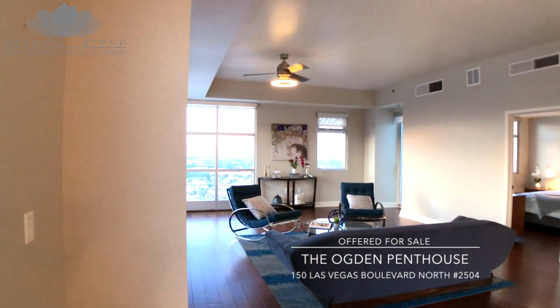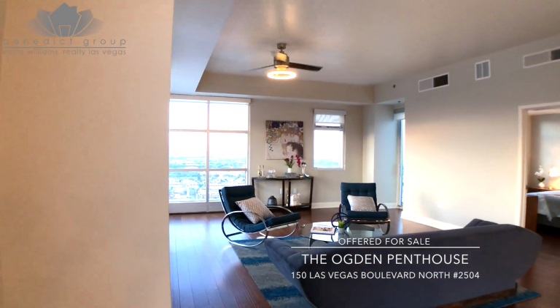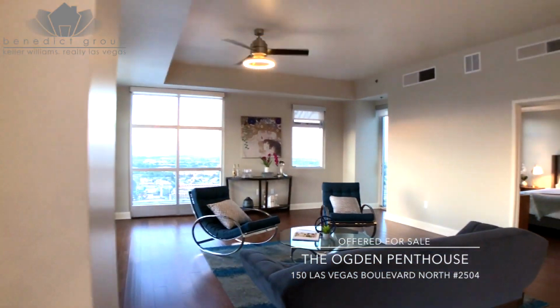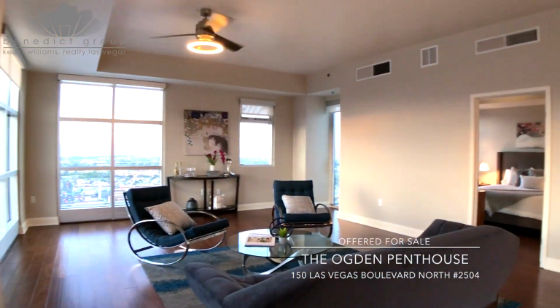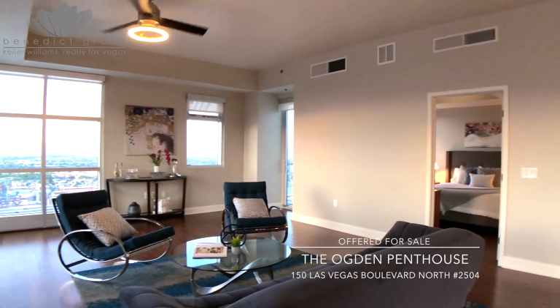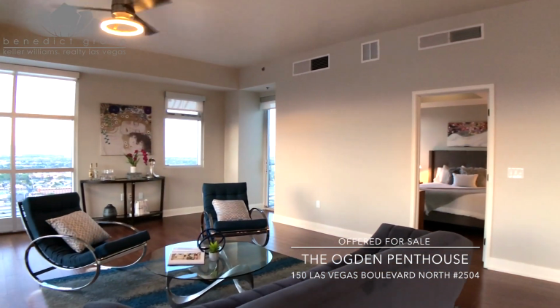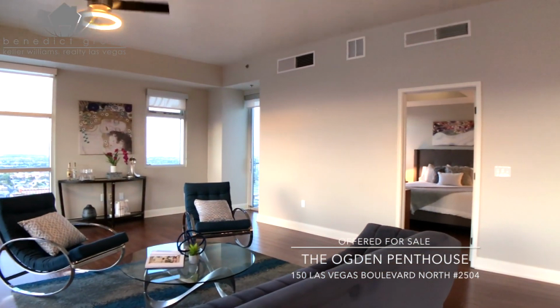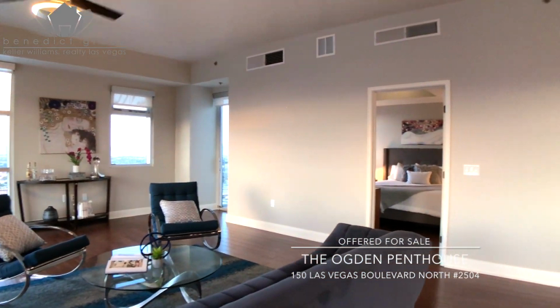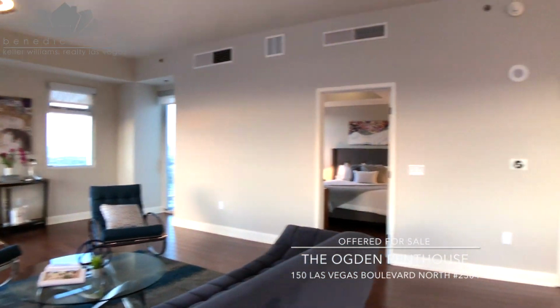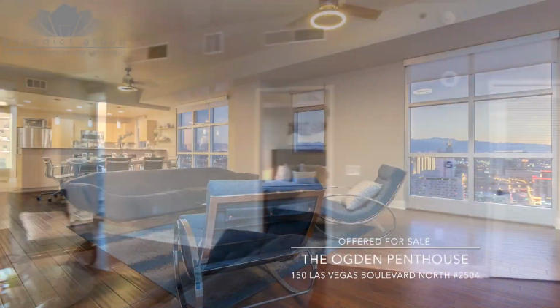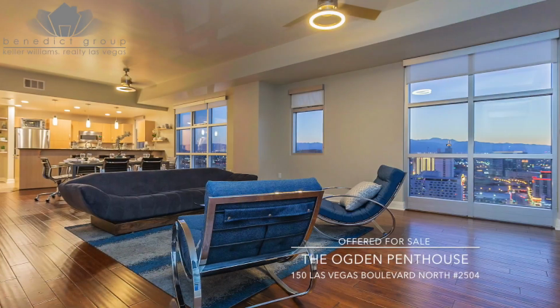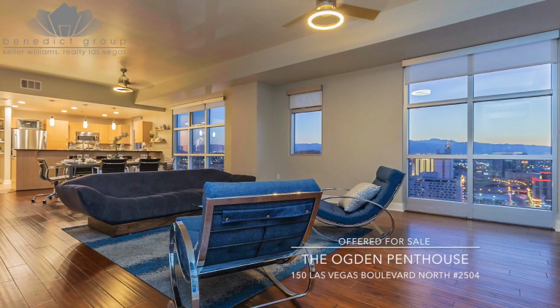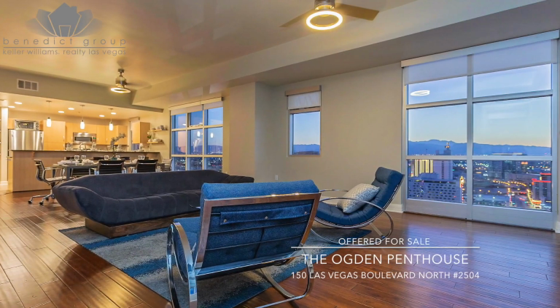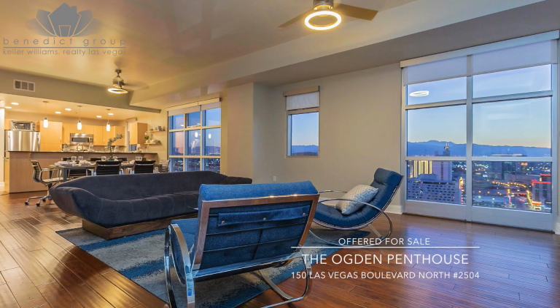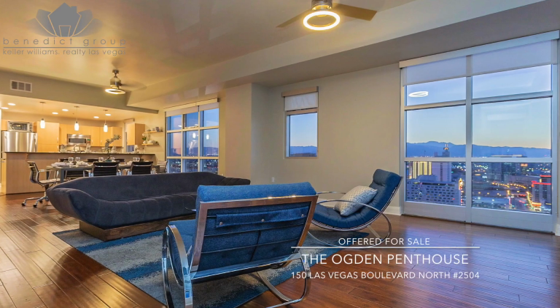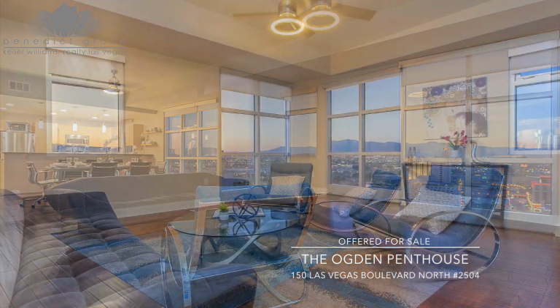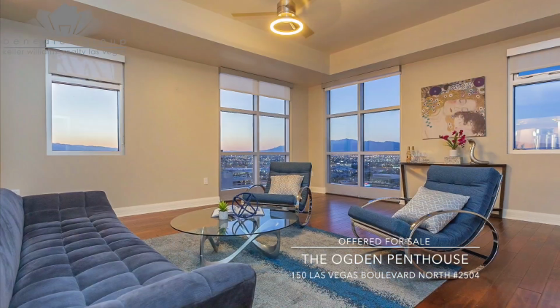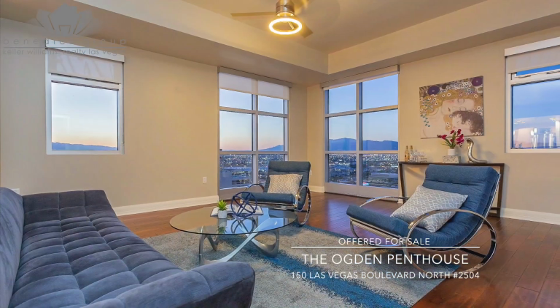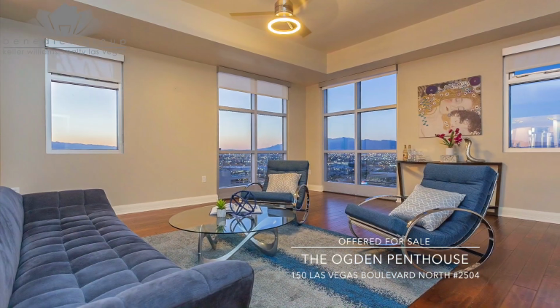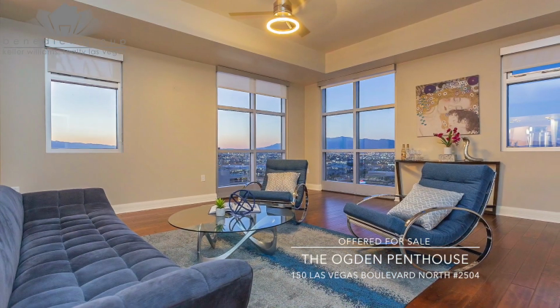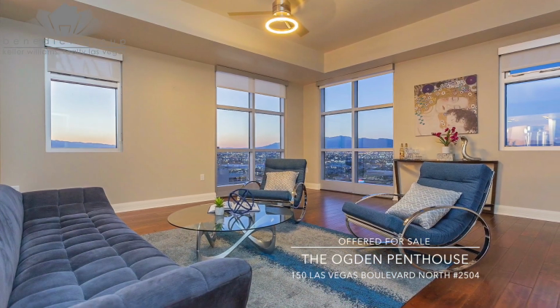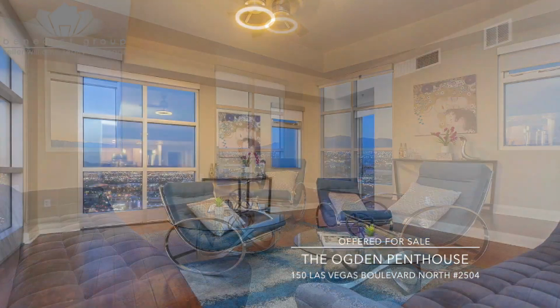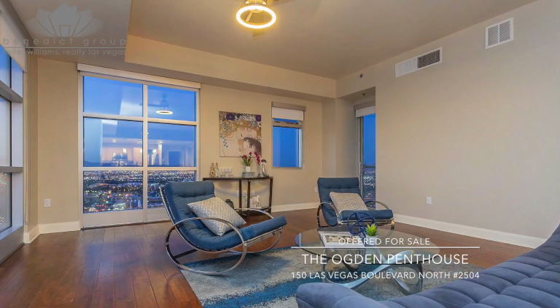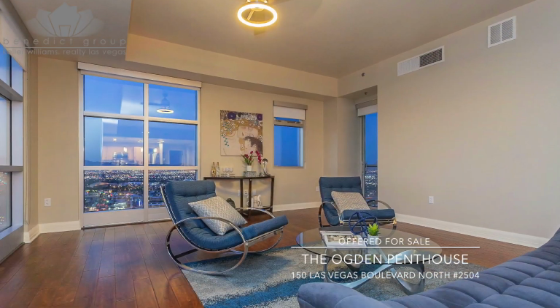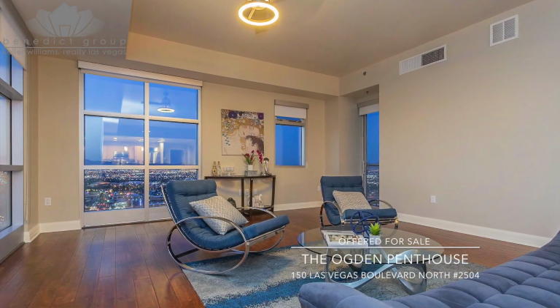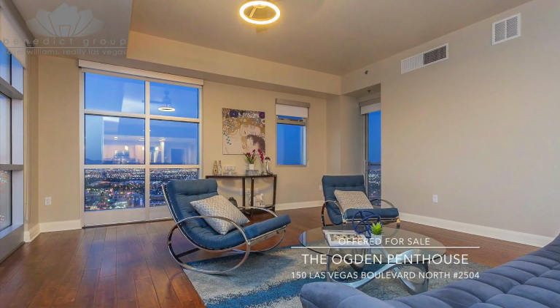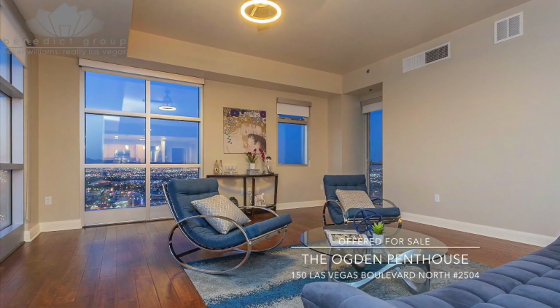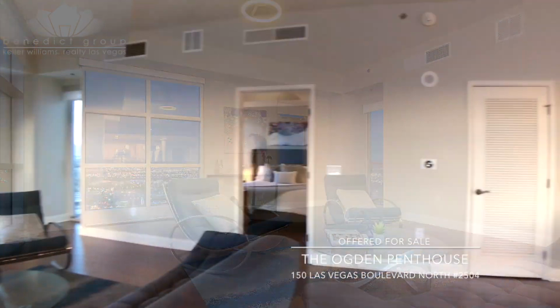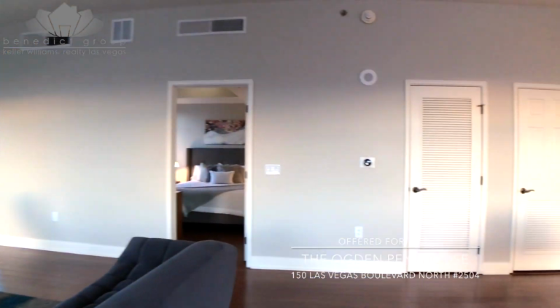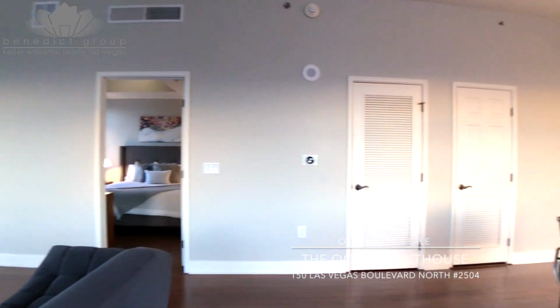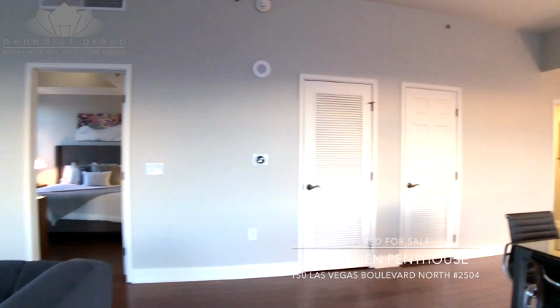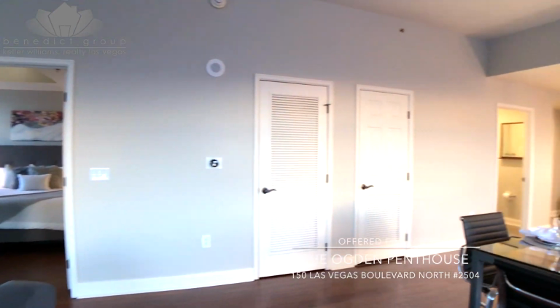Professionally designed and decorated, this condominium comes fully furnished with everything you need to just step off the elevator and unpack your bag. Convenience and ease at their finest.